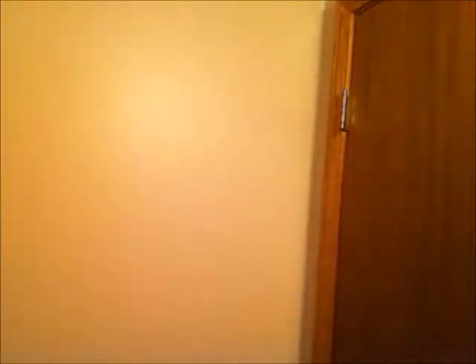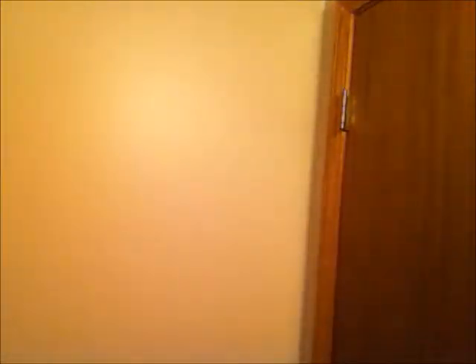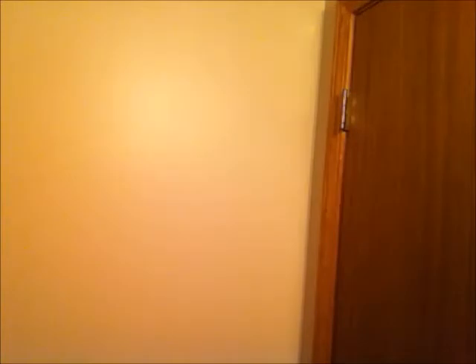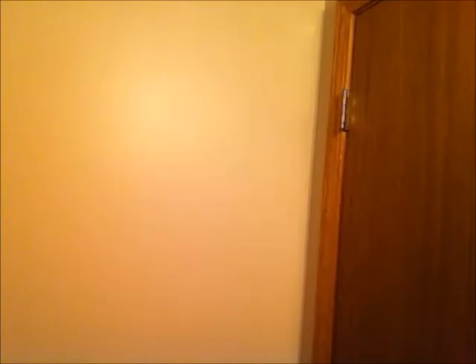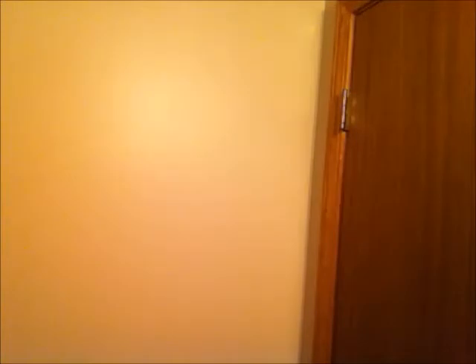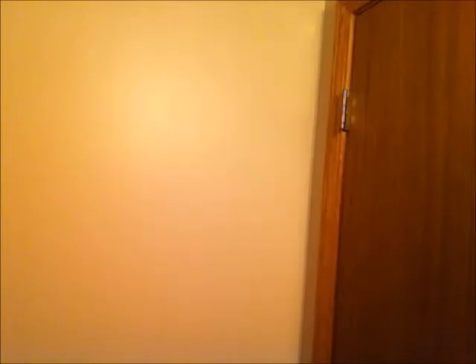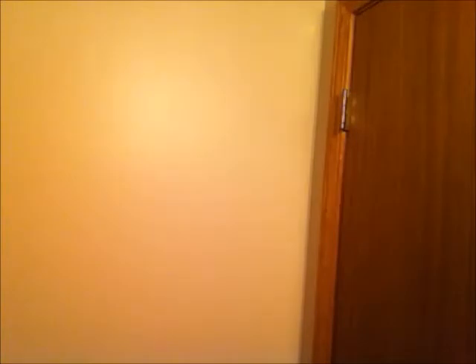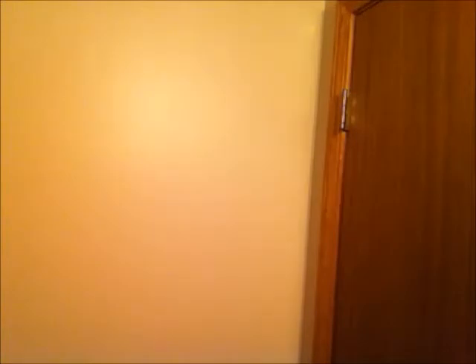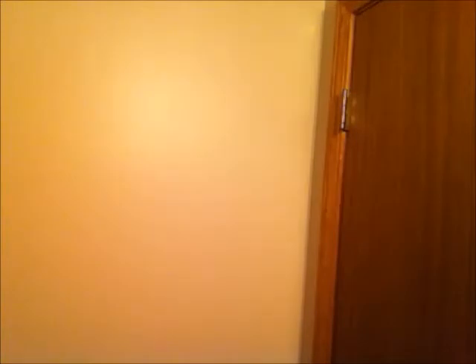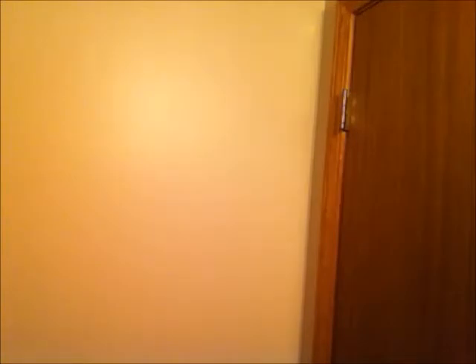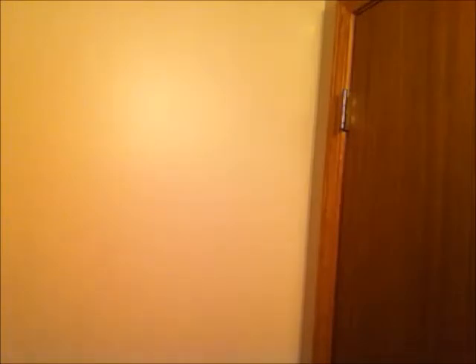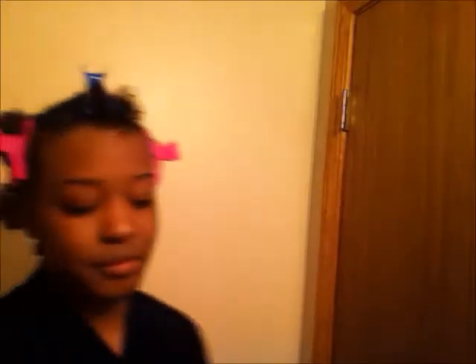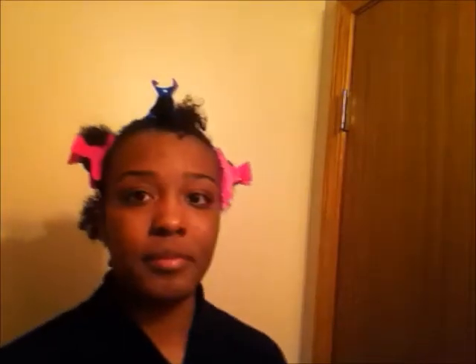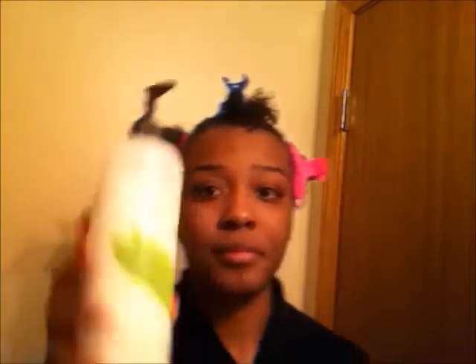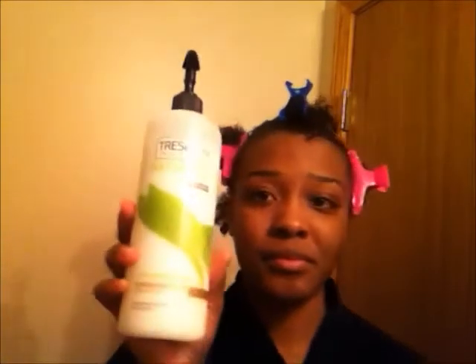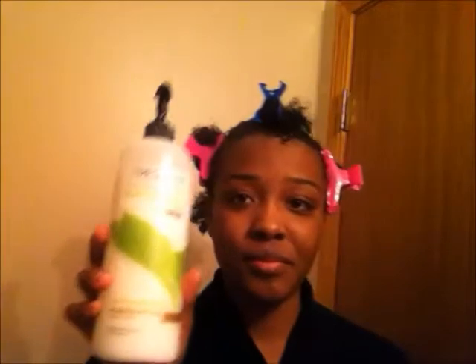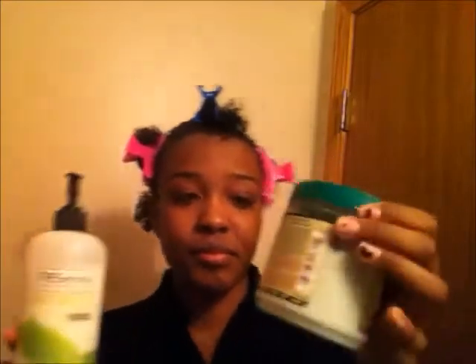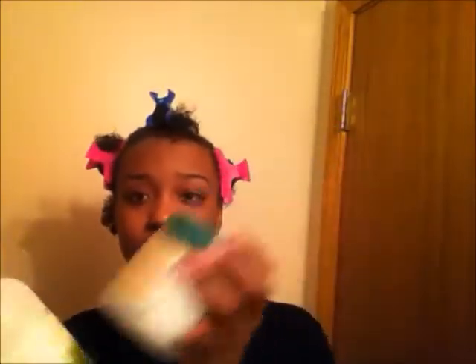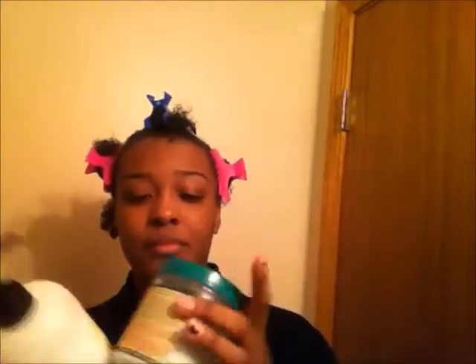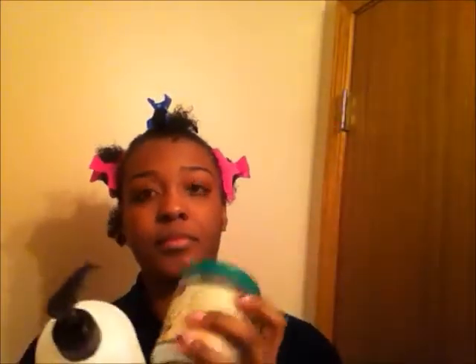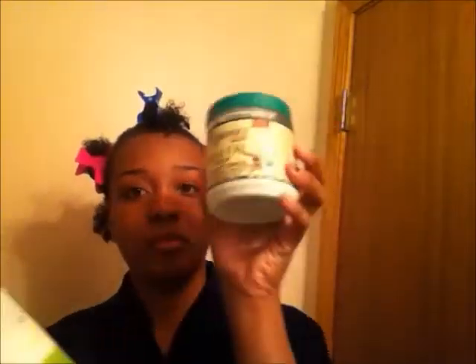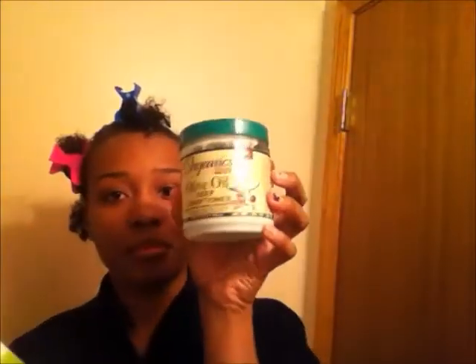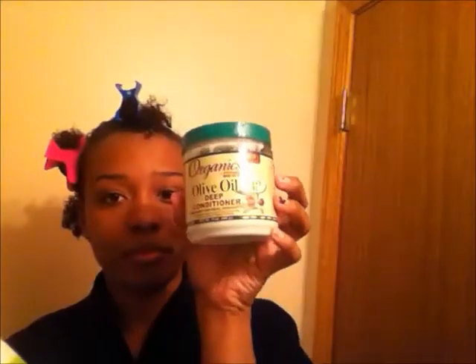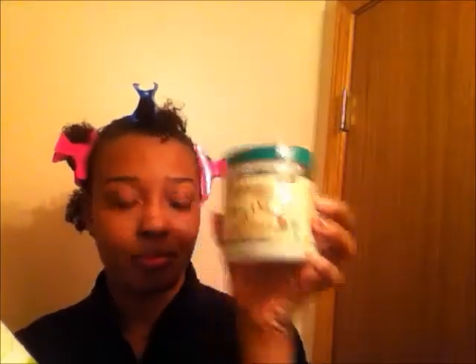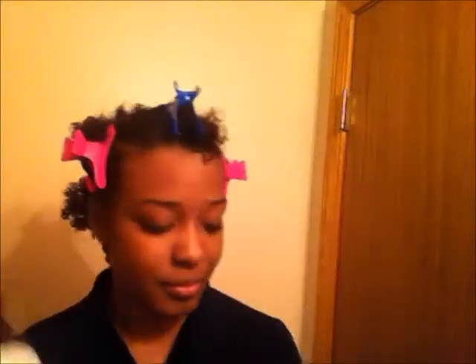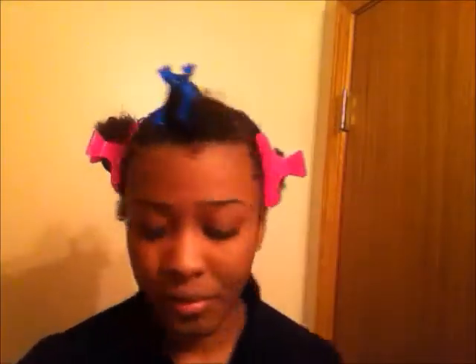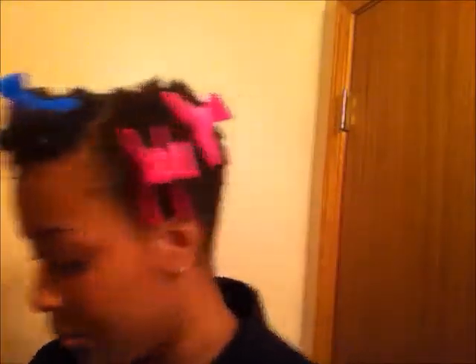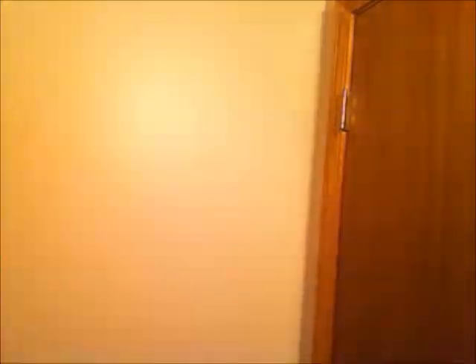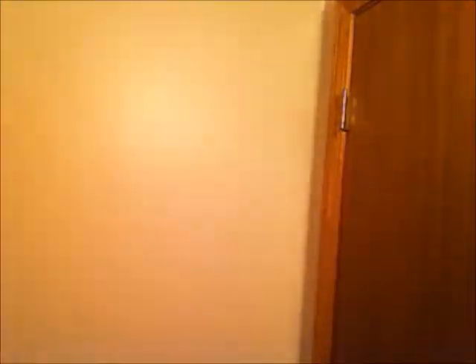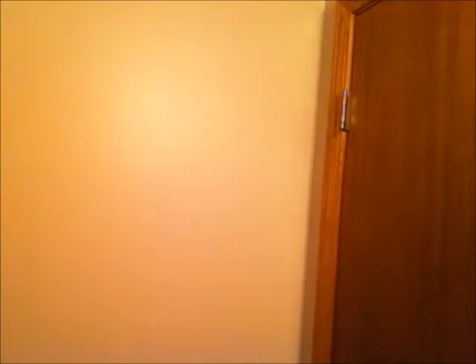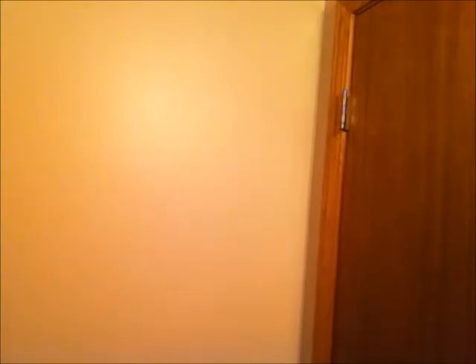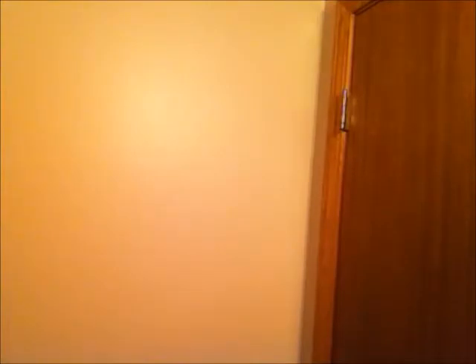I'm going to show you guys what I use to wash my hair. I'm trying the curly girl method. I used Tresemmé natural conditioner and I deep conditioned with my Organics olive oil conditioner.